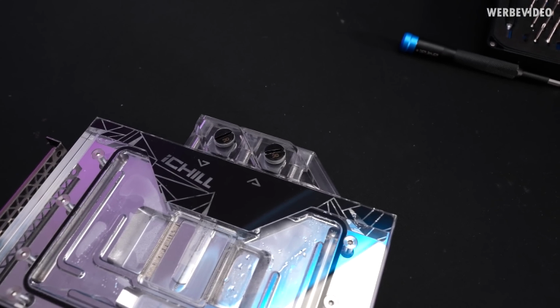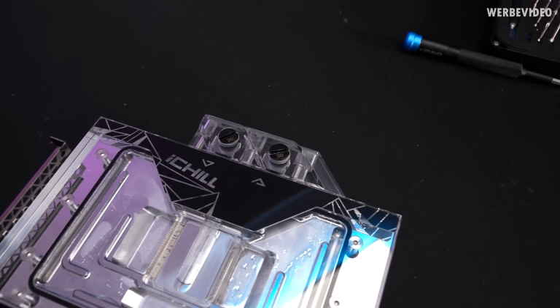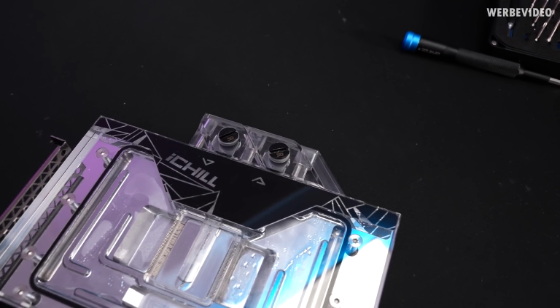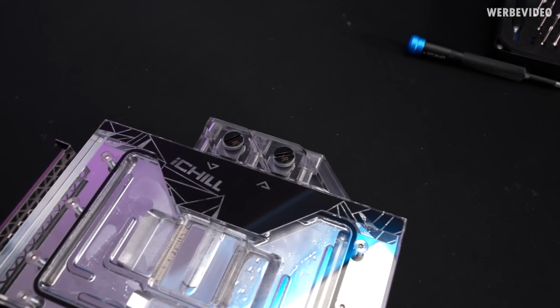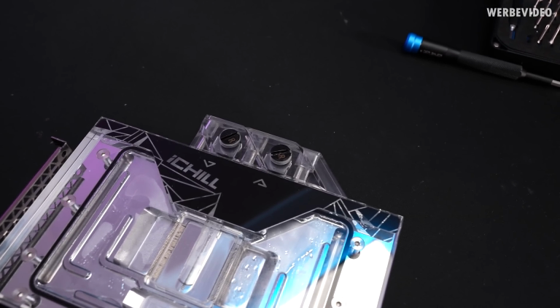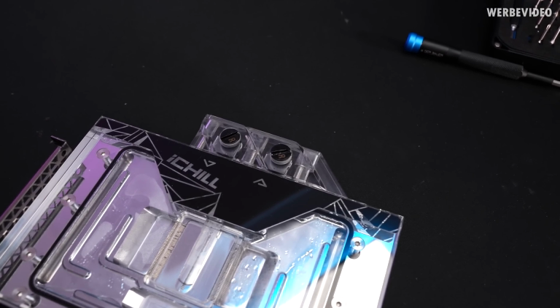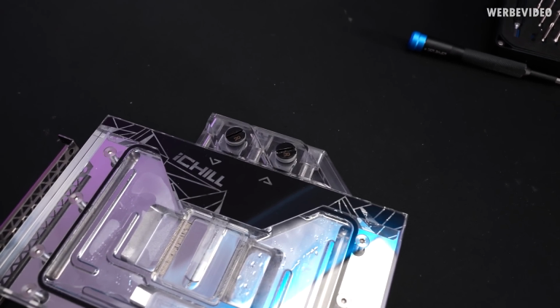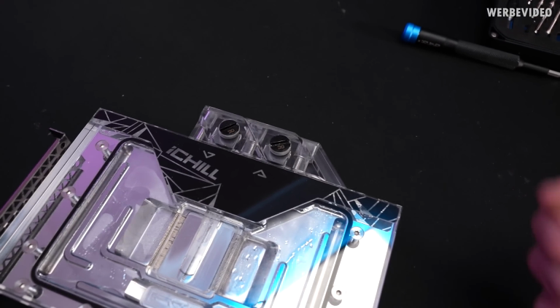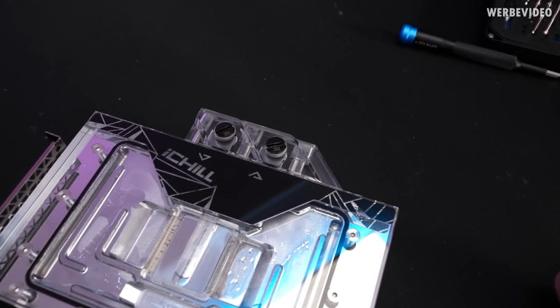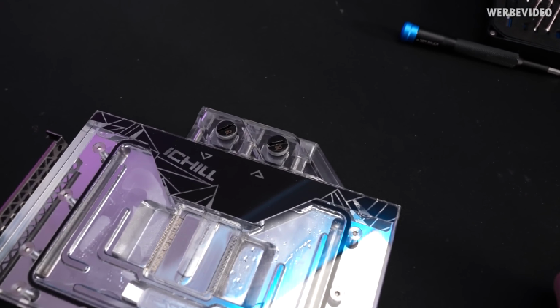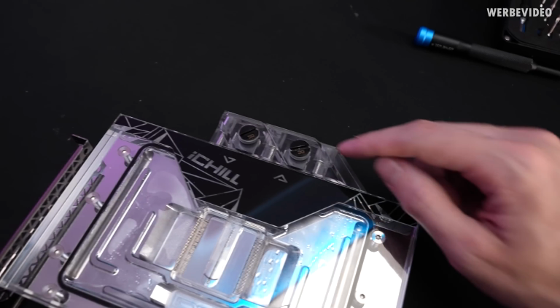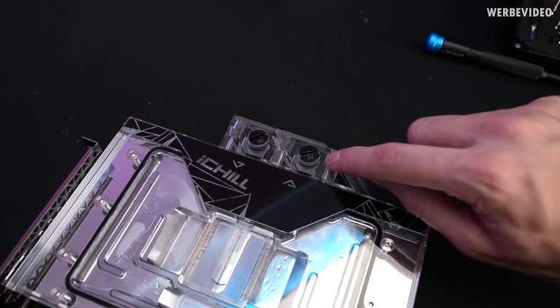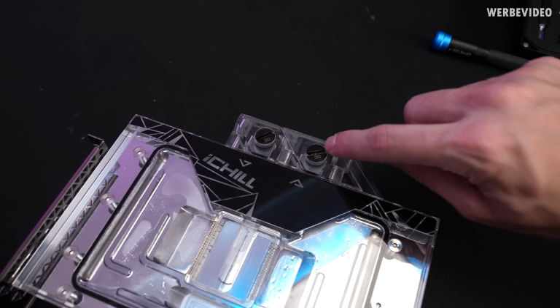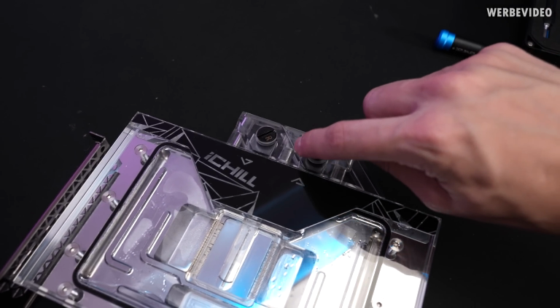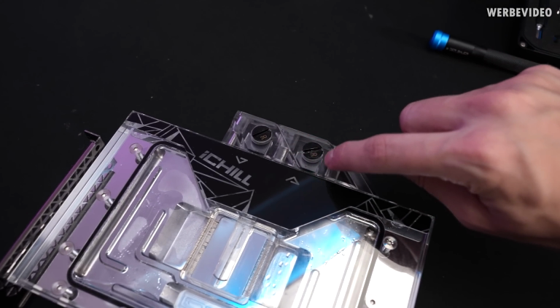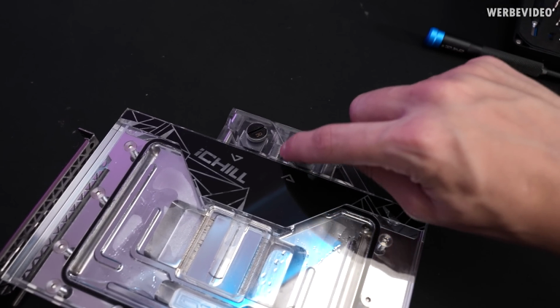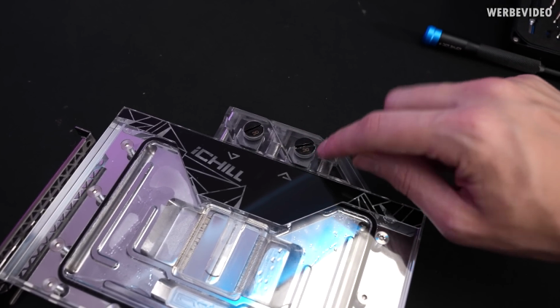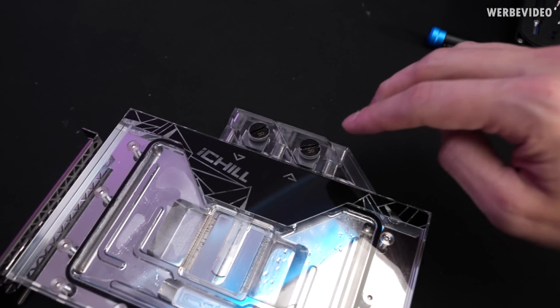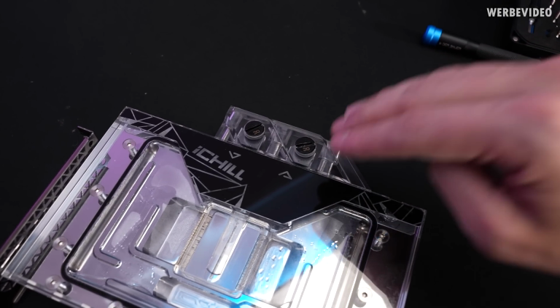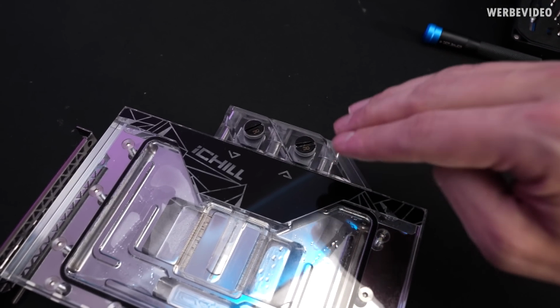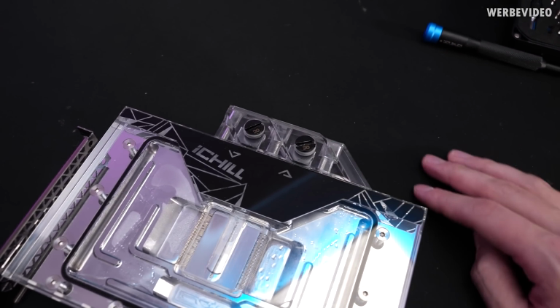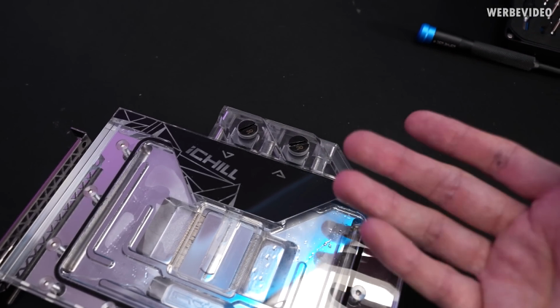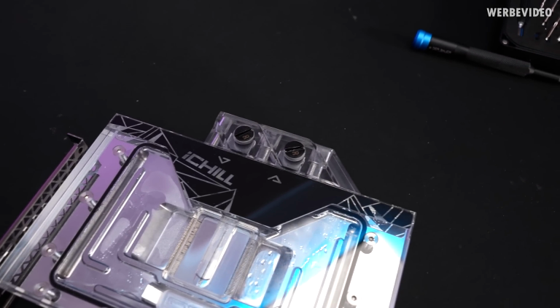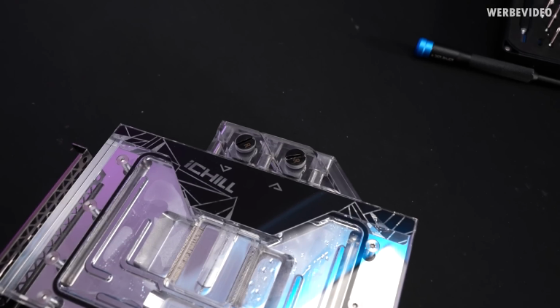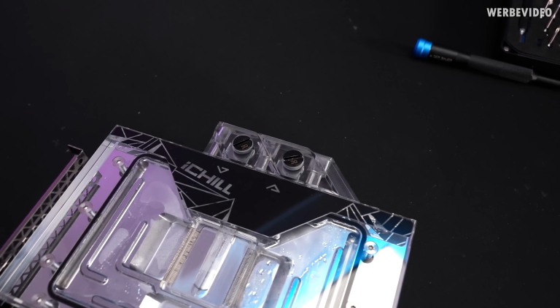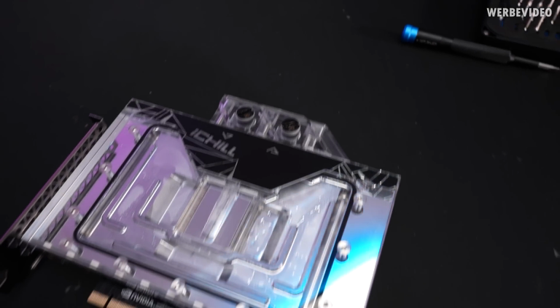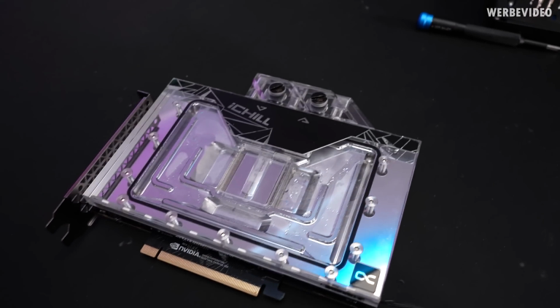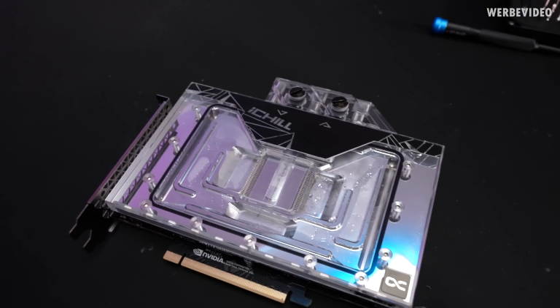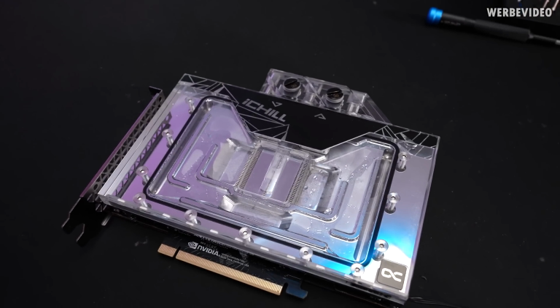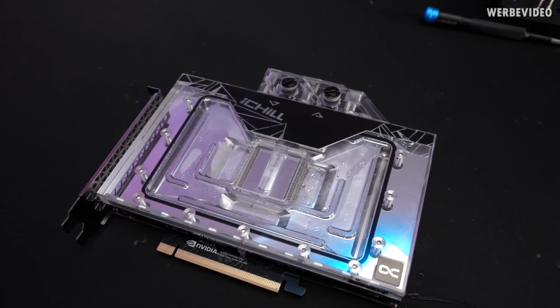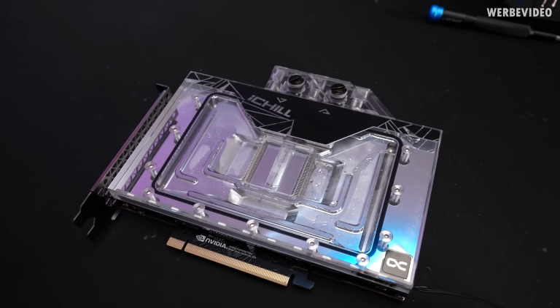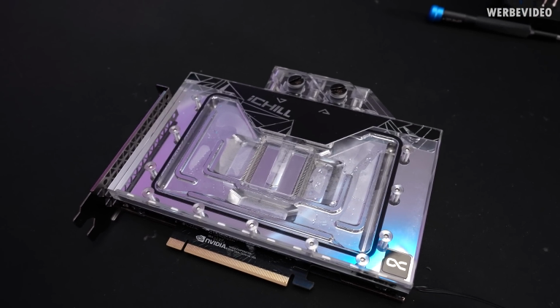Otherwise, design-wise, if you would do a water block, you can also use the normal screws and just have a bit of the acrylic outer part sitting a little bit deeper, and then it would be pretty much the same result. But first look, the quality should be quite good.